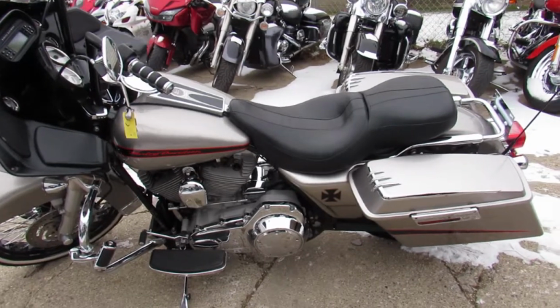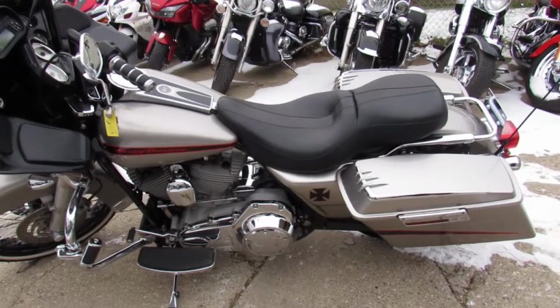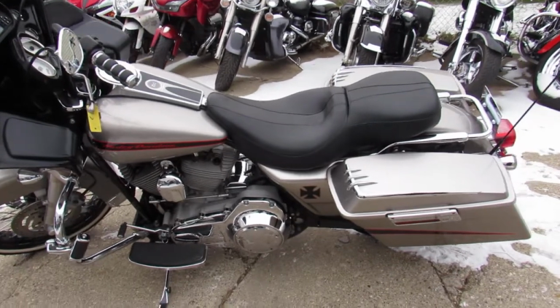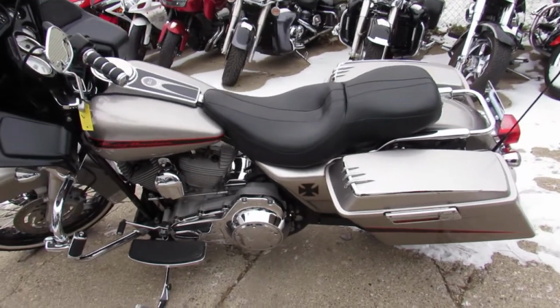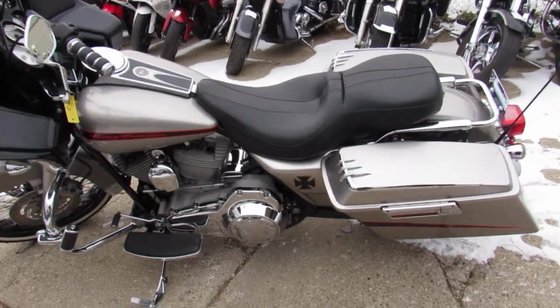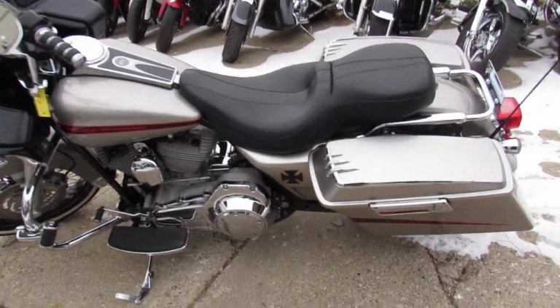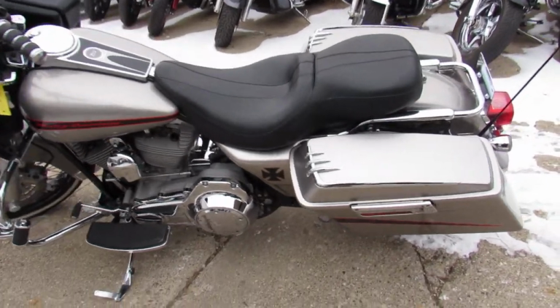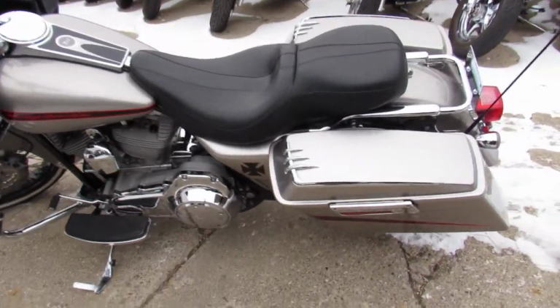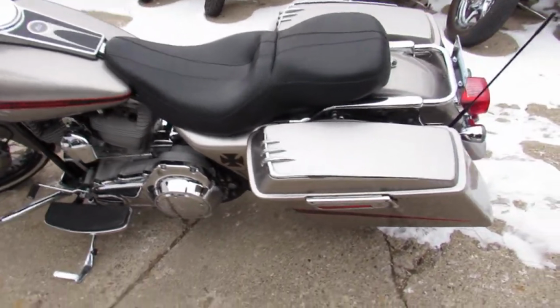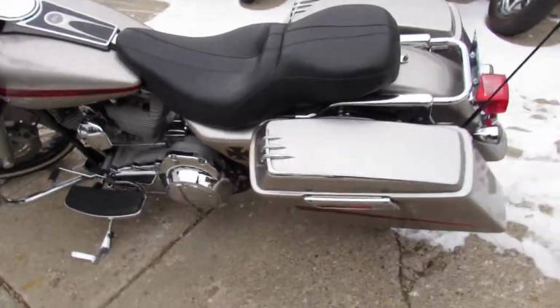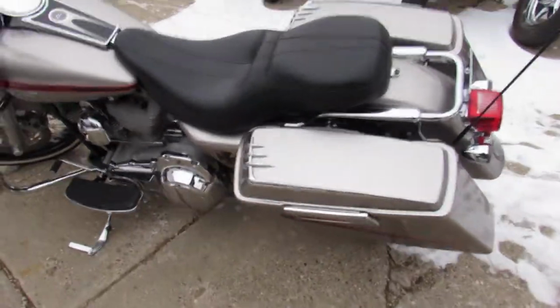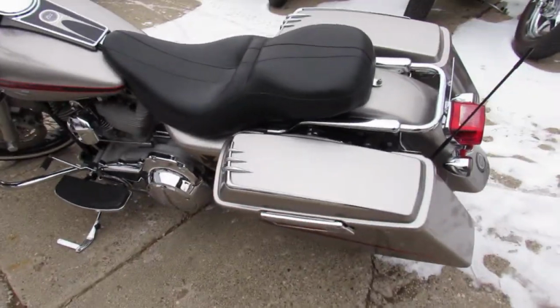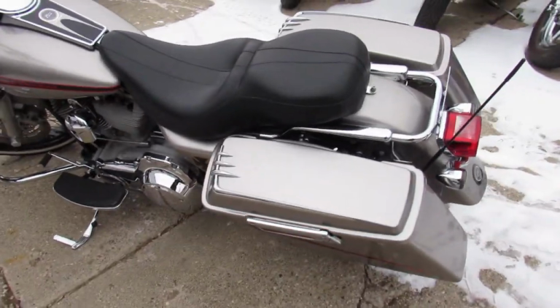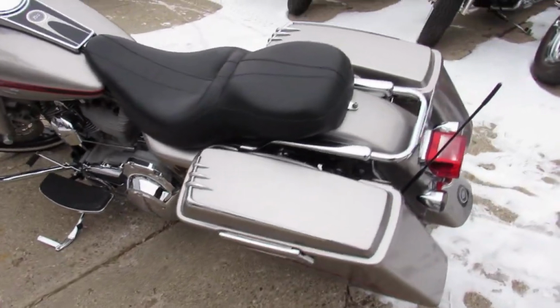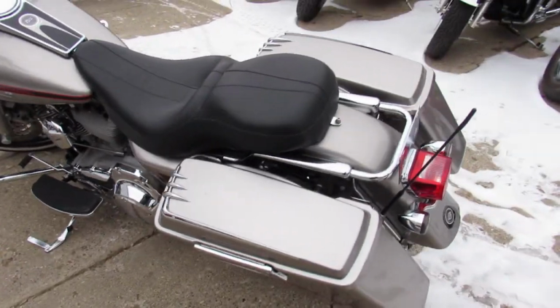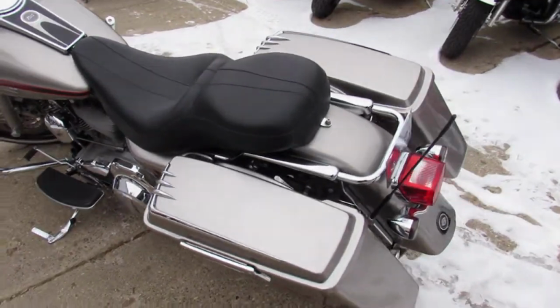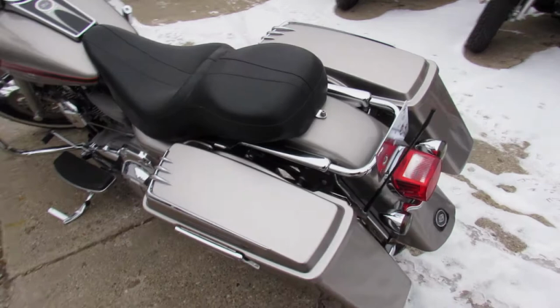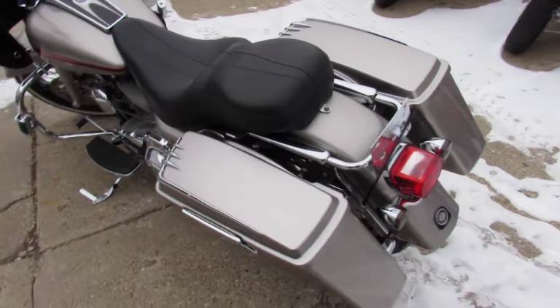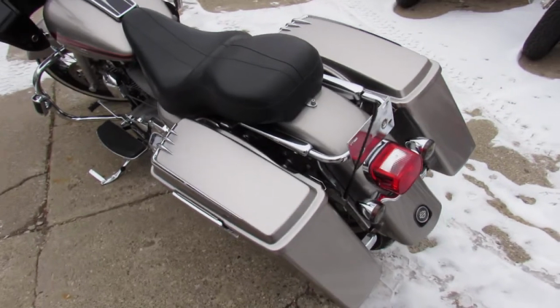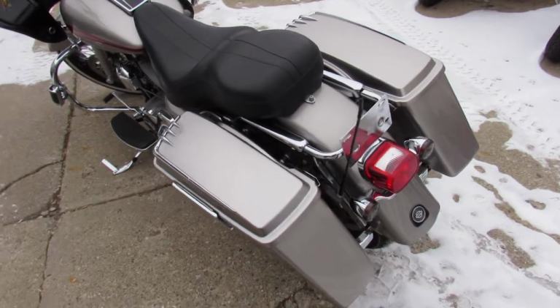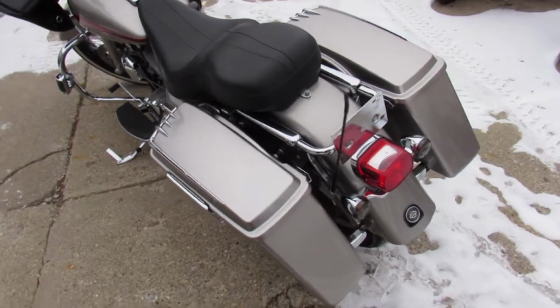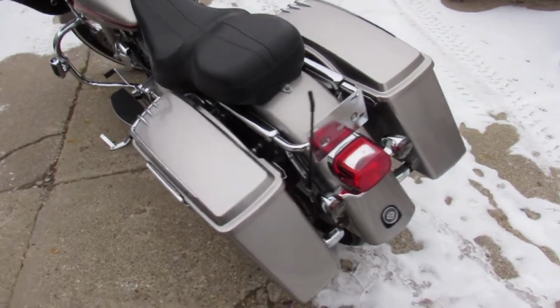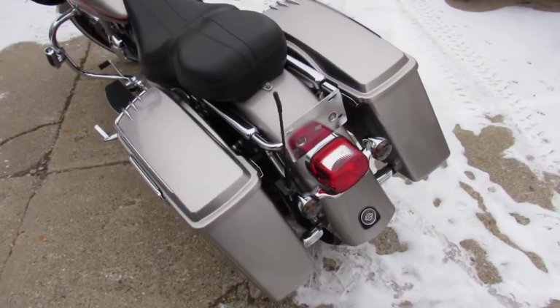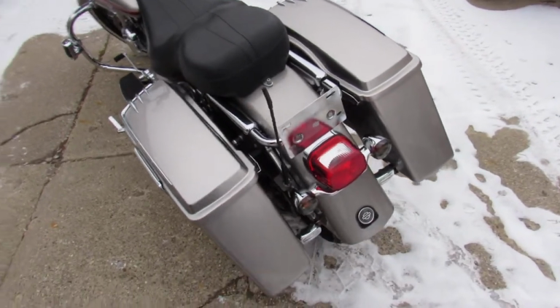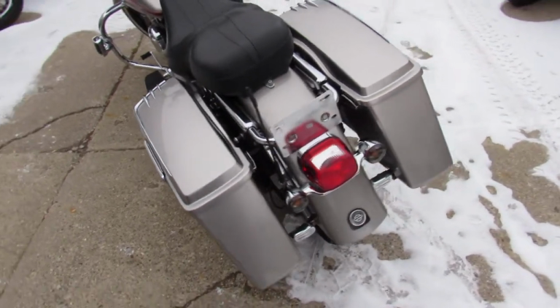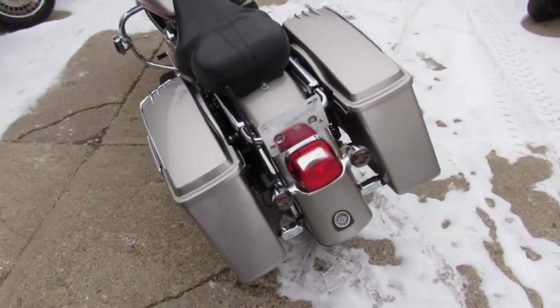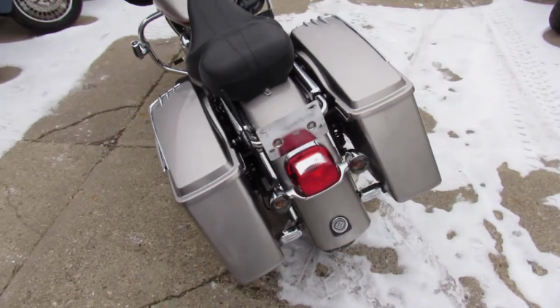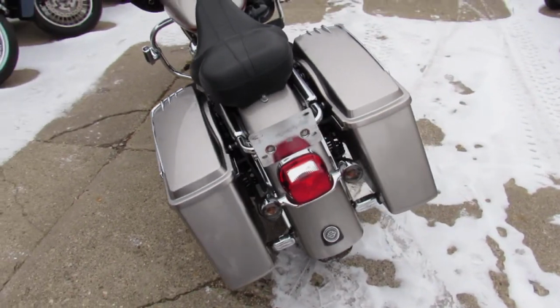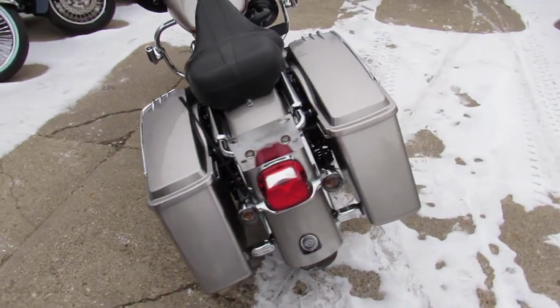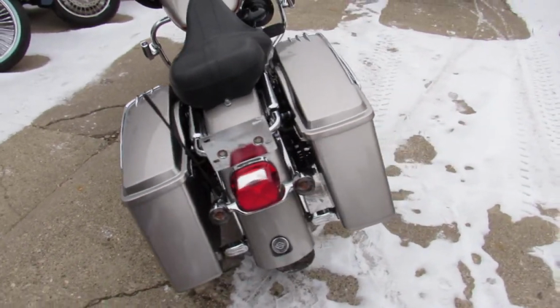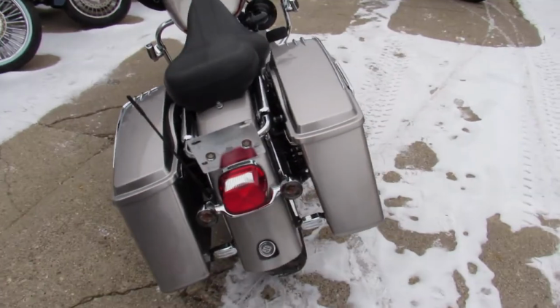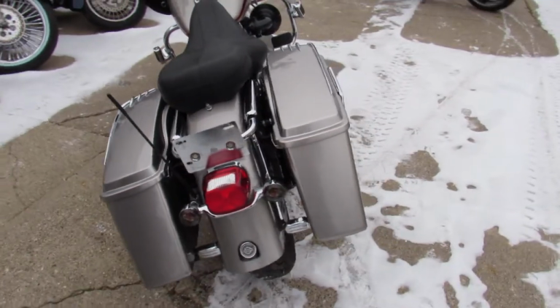Hey guys, Andrew and Aaron at Approval Powersports doing some videos on the used Harleys. Over 400 used Harleys in stock. Got about 20 of these Road Glides.